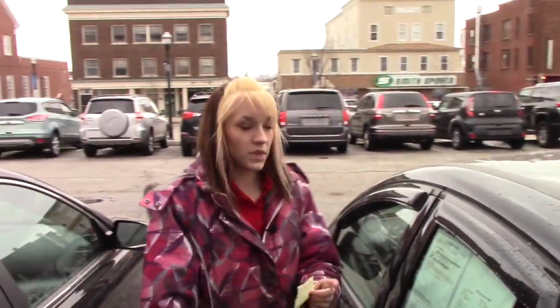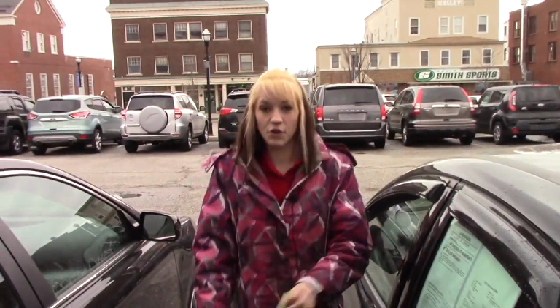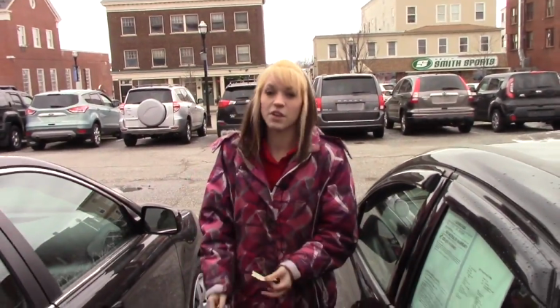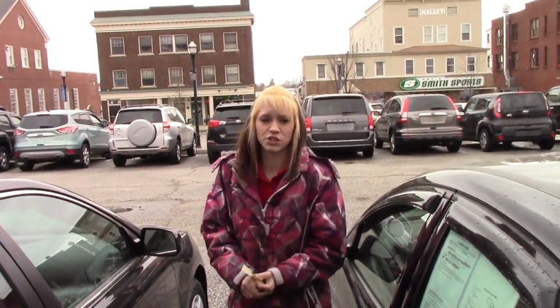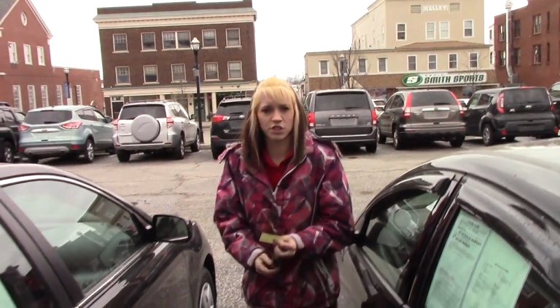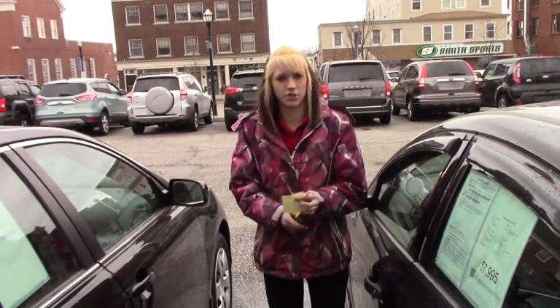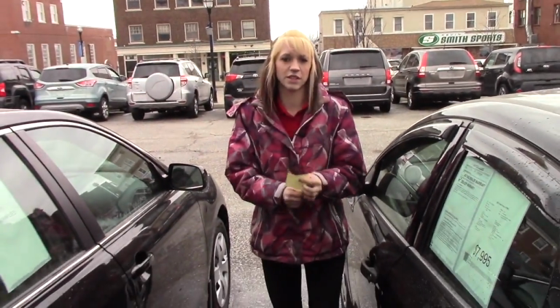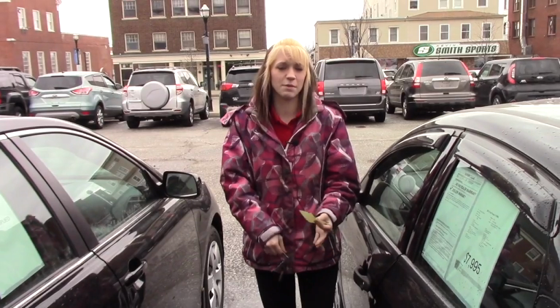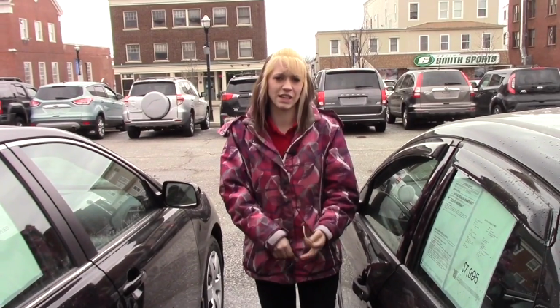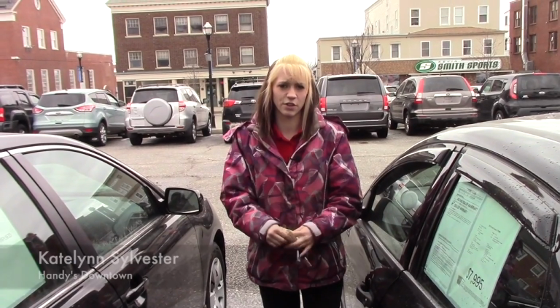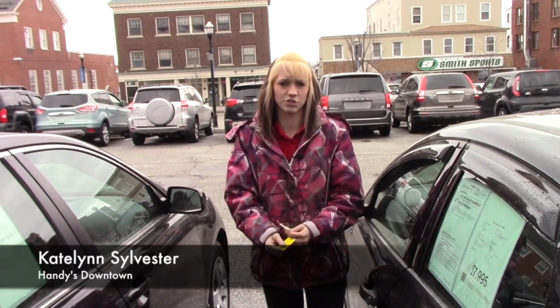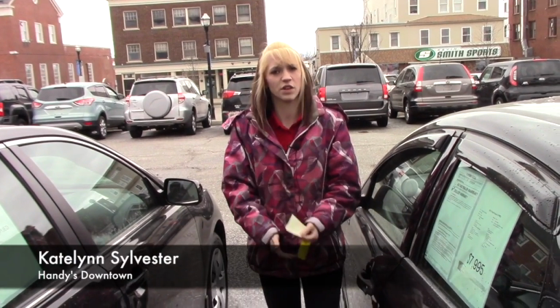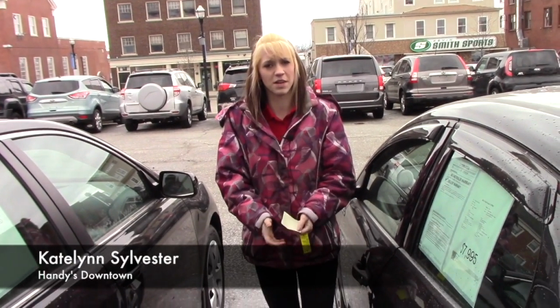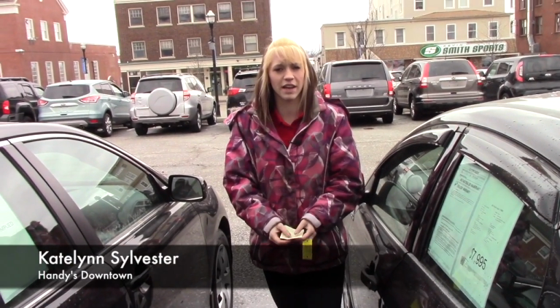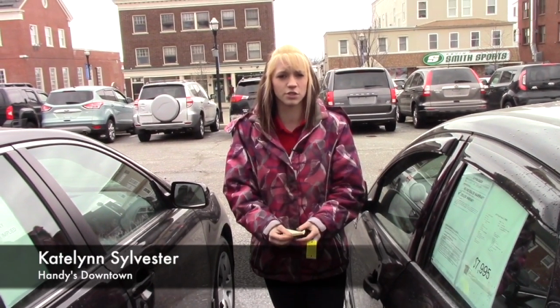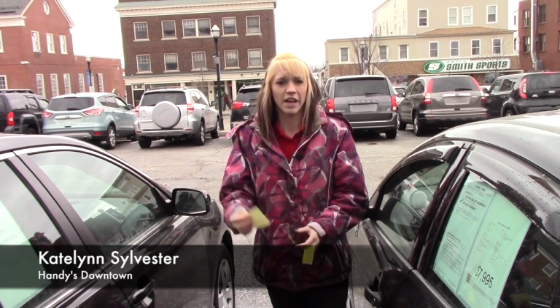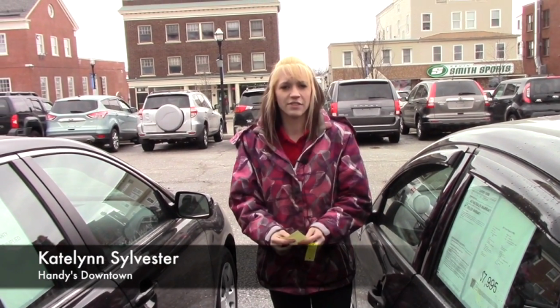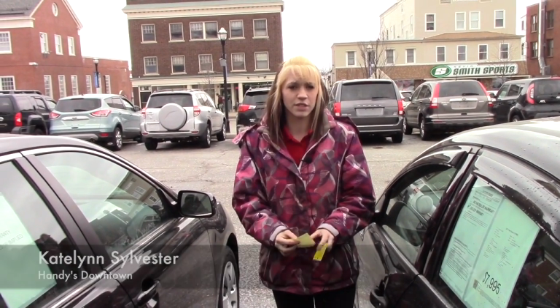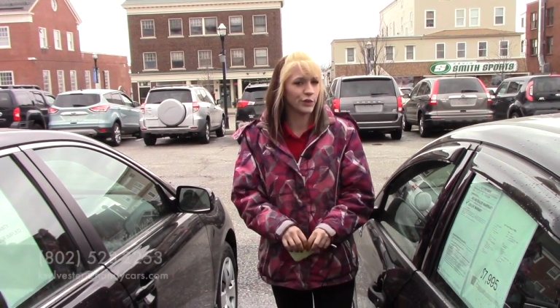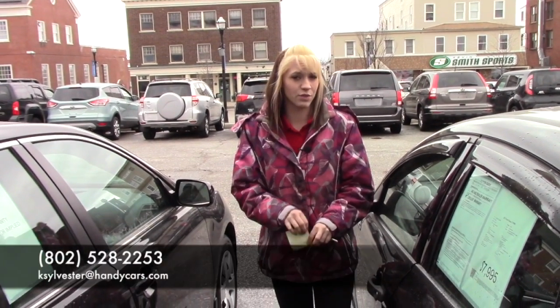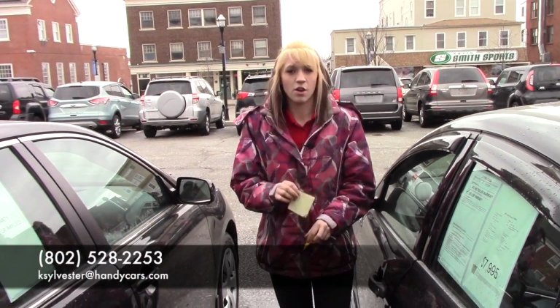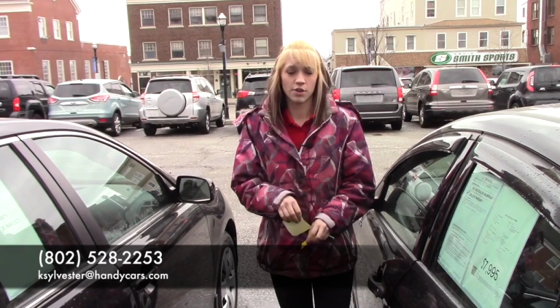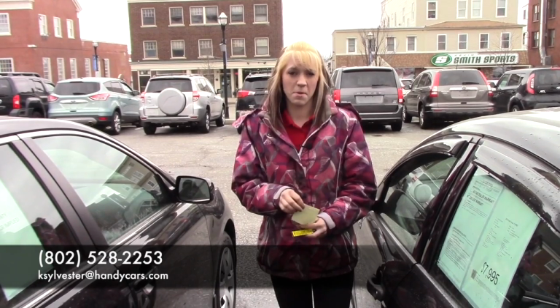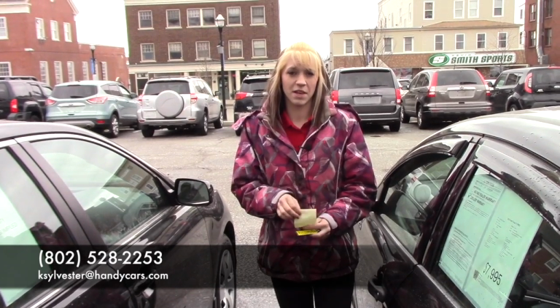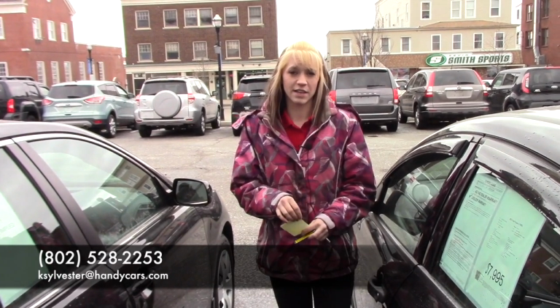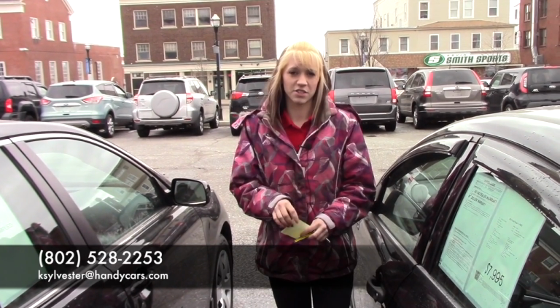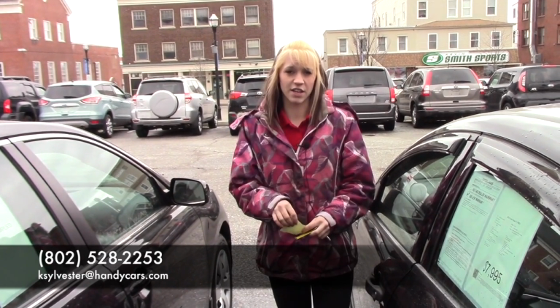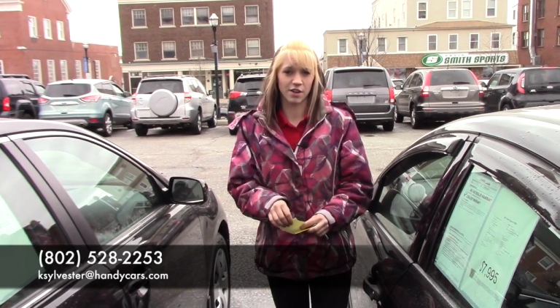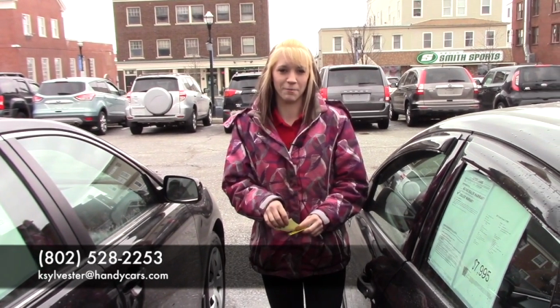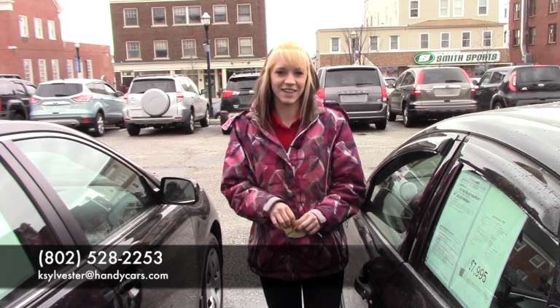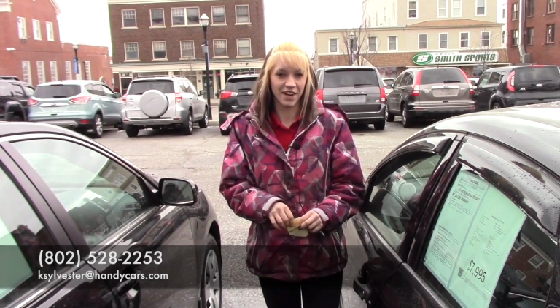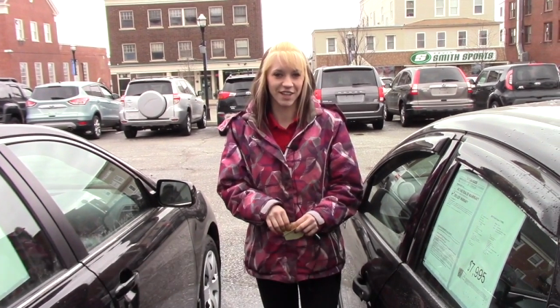If you have any questions or concerns or would like to come in and take it for a test drive, you can give me a call at 802-528-2253 or you can email me at ksylvester@handycards.com. Thank you and have a good day.